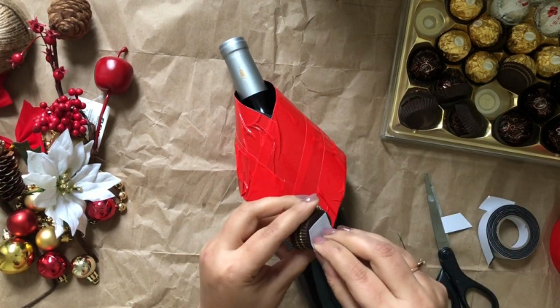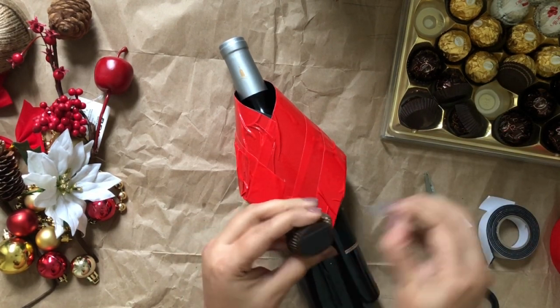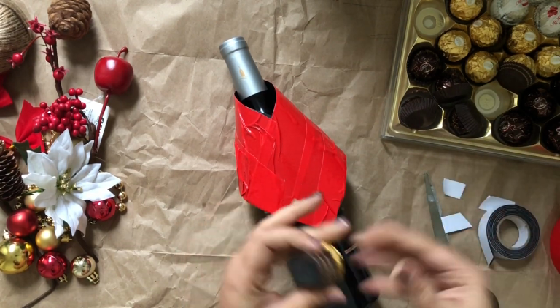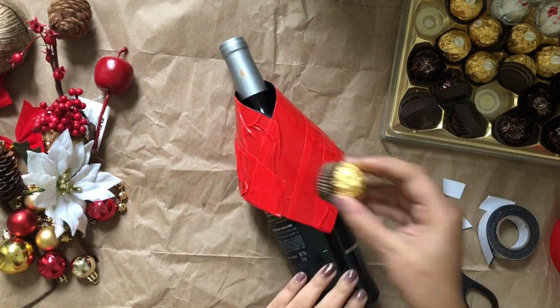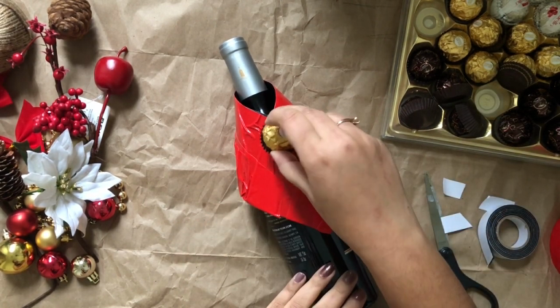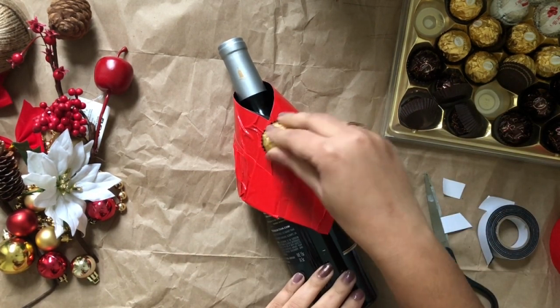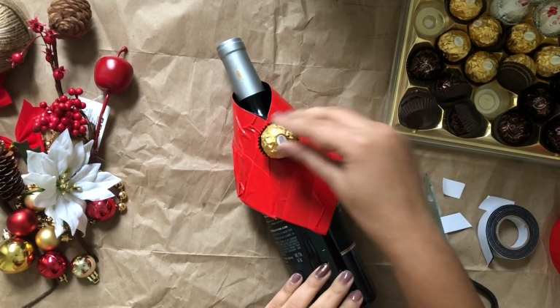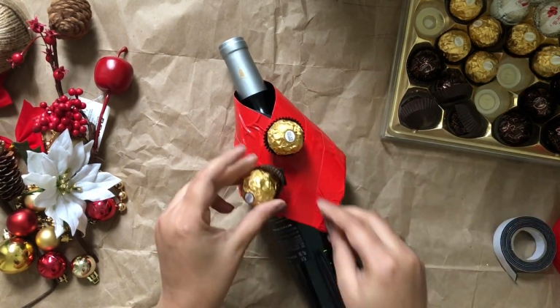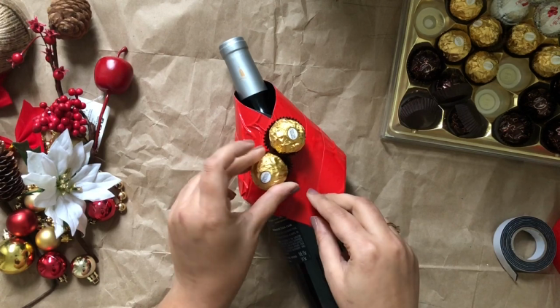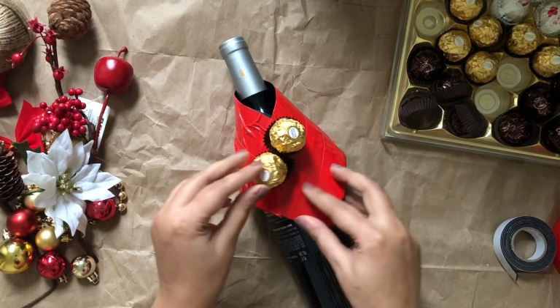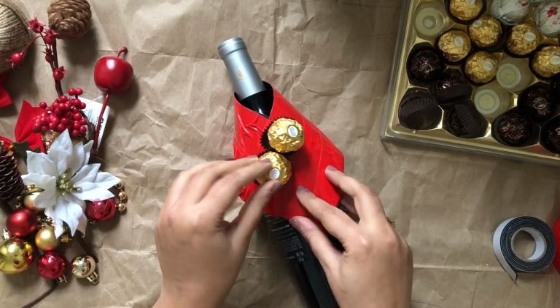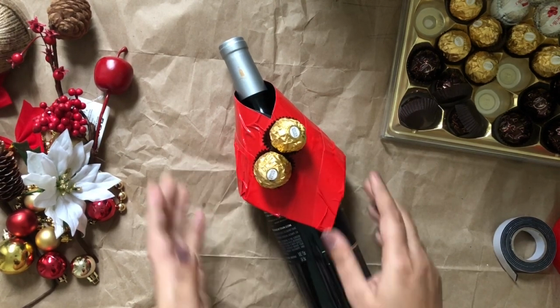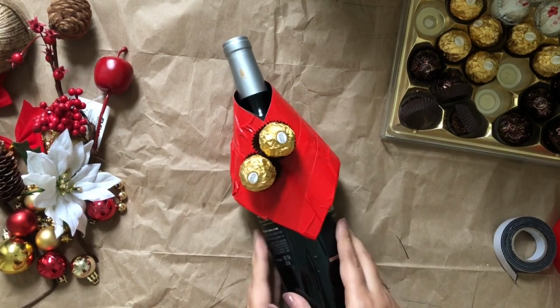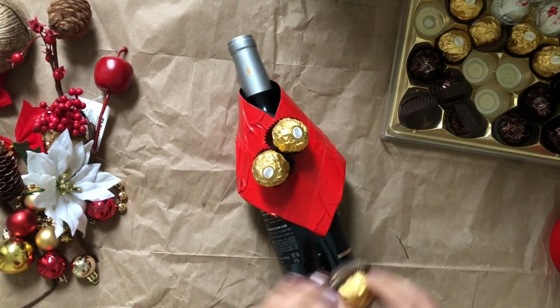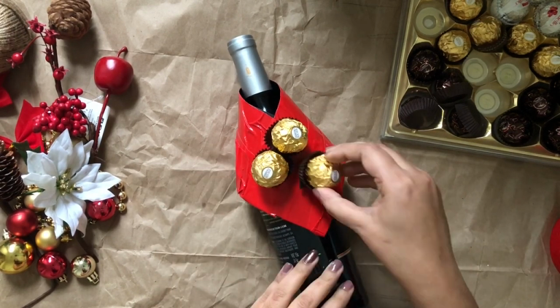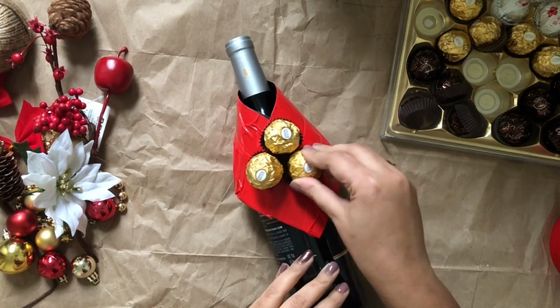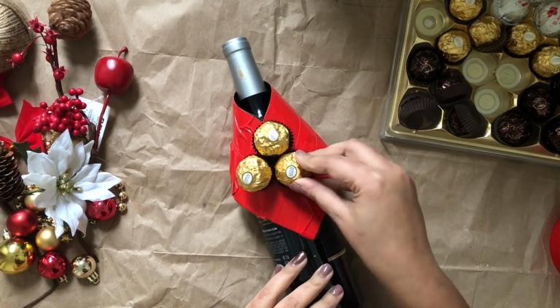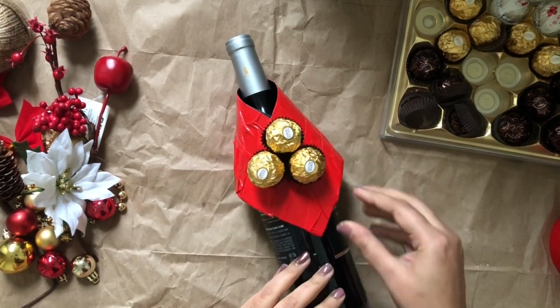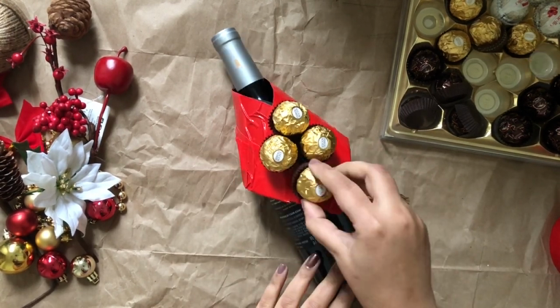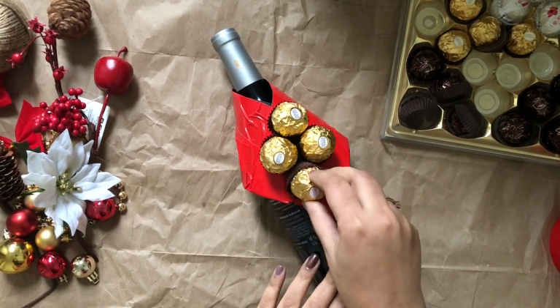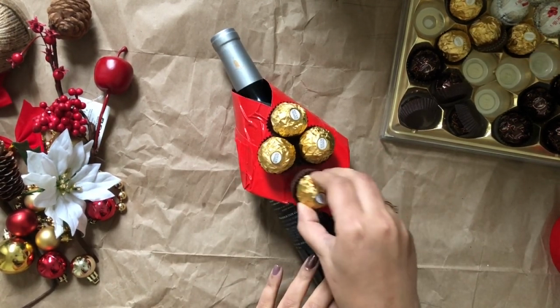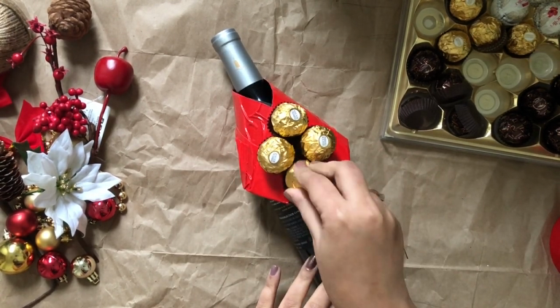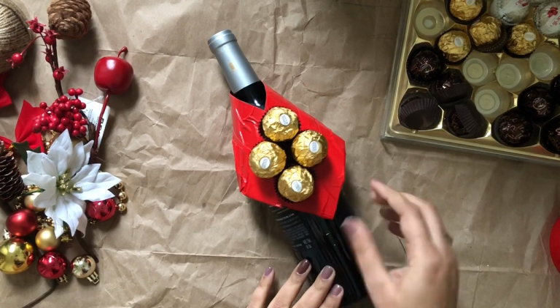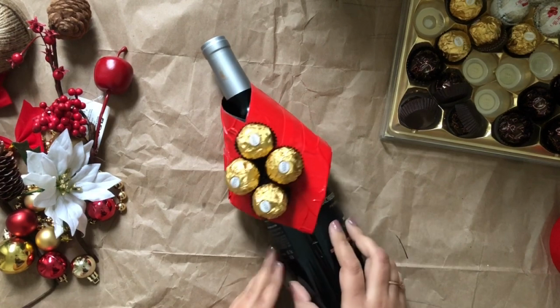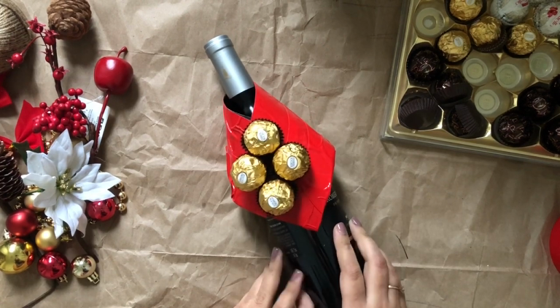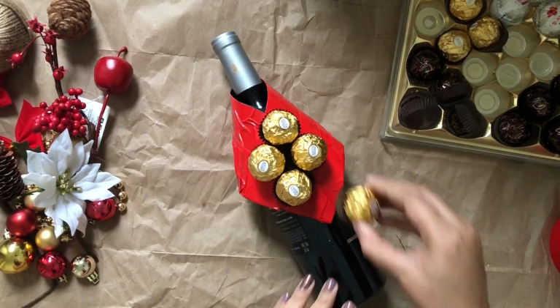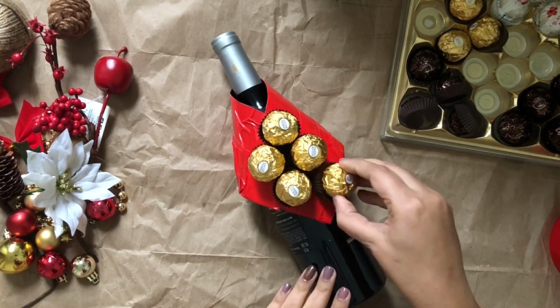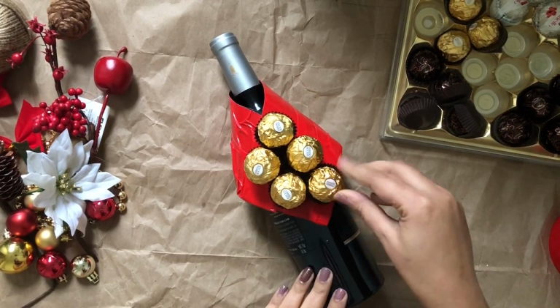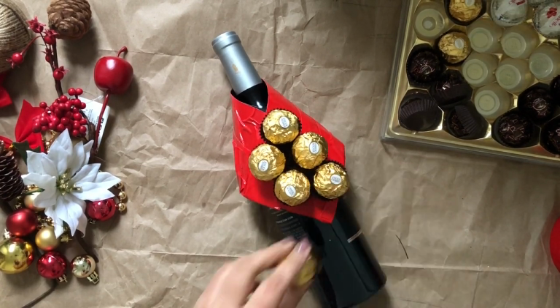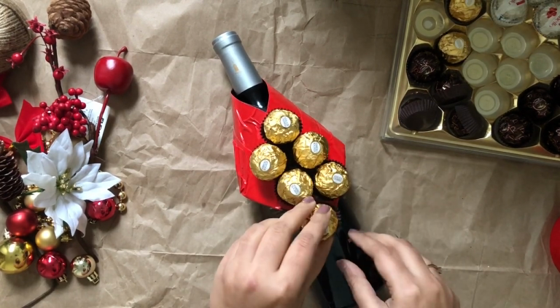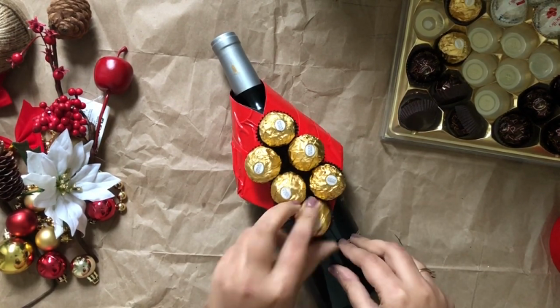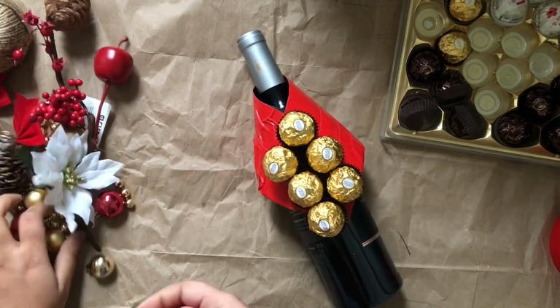I'm using double-sided tape to stick the chocolates on the bottle. I'm not using a hot glue gun because the chocolate cannot be easily removed with hot glue. So I'm using double-sided tape to stick all the chocolates on the bottle.